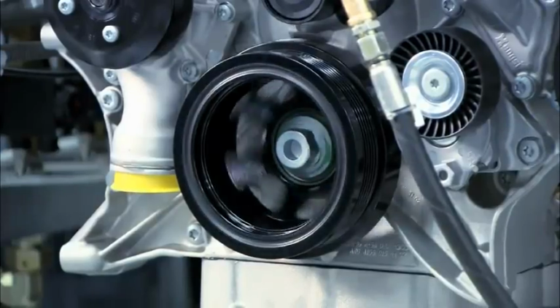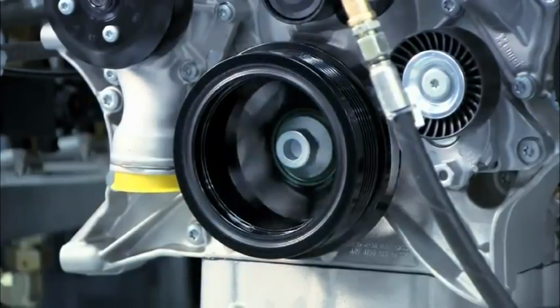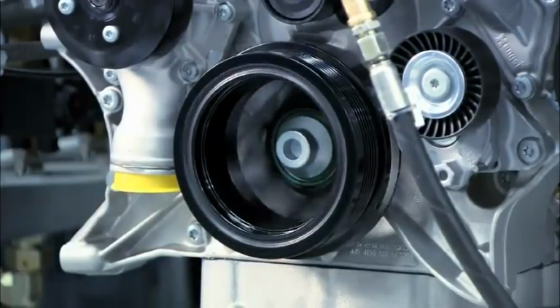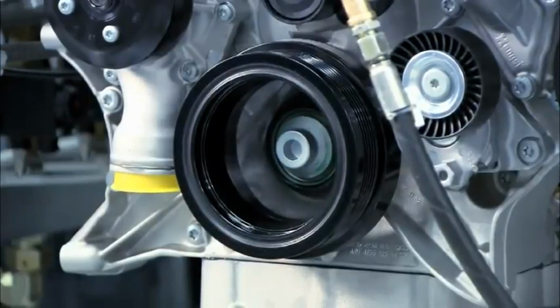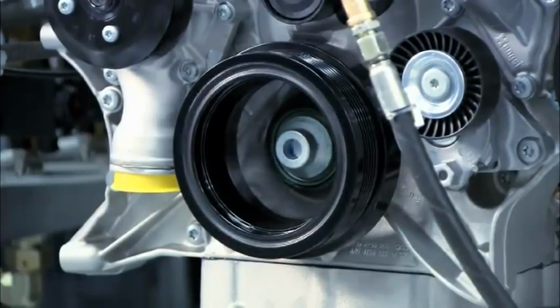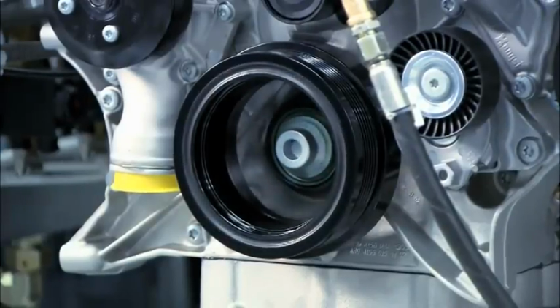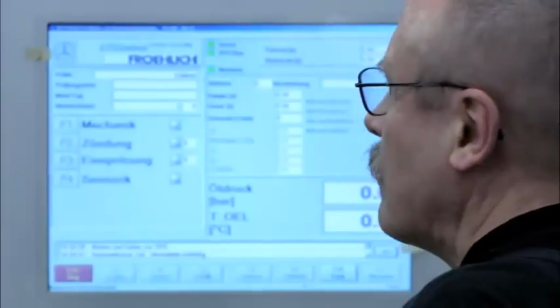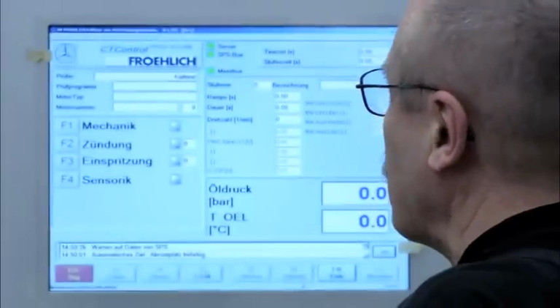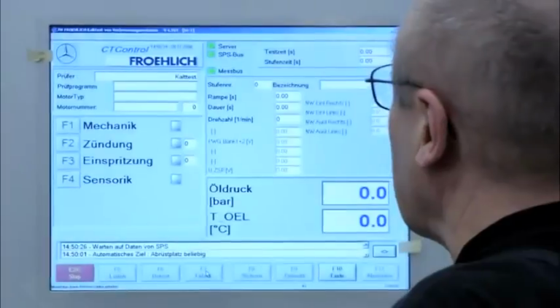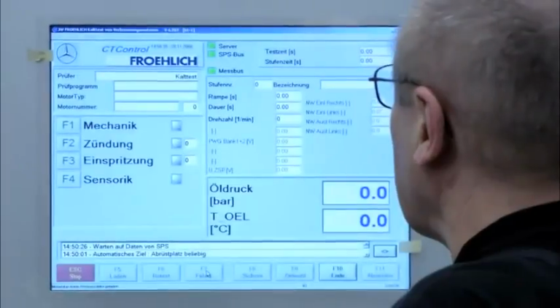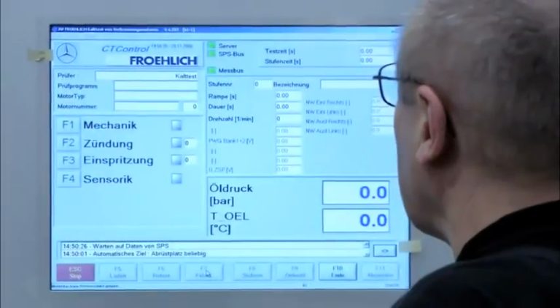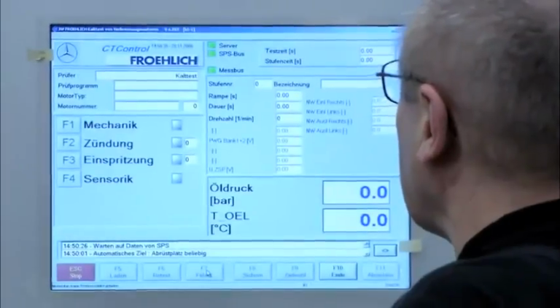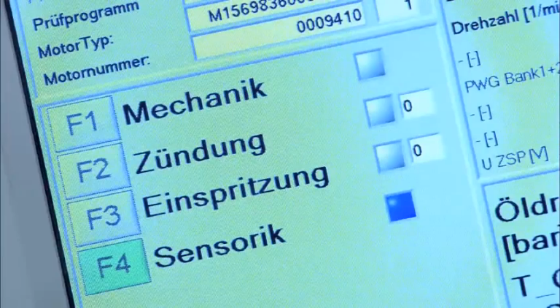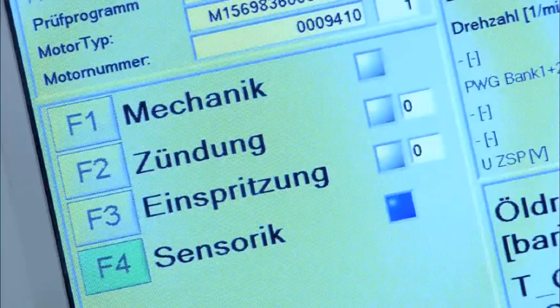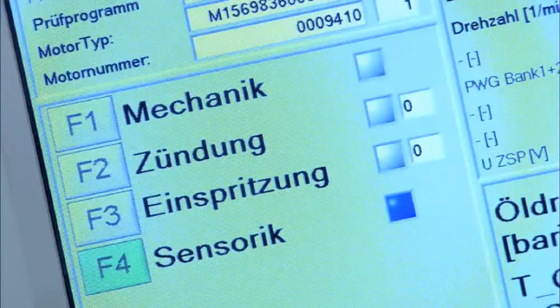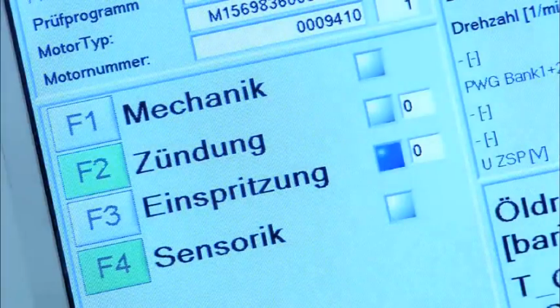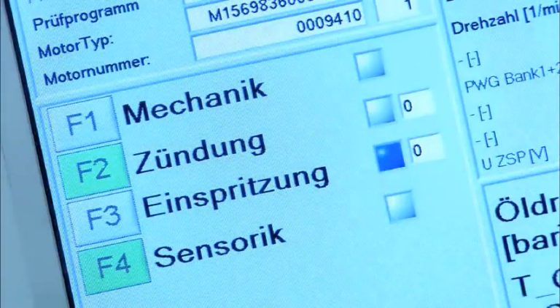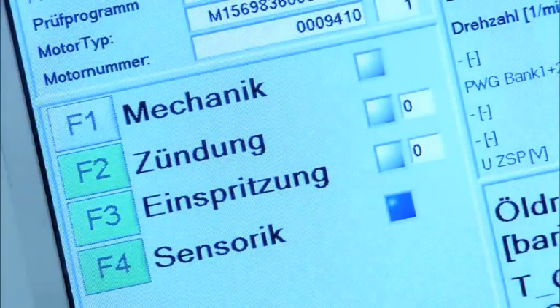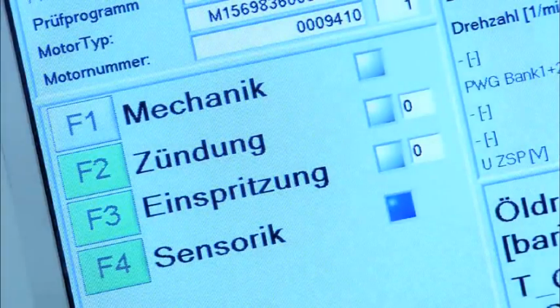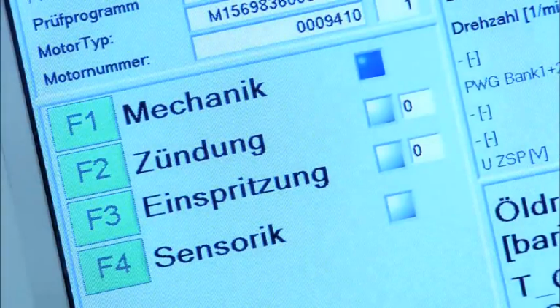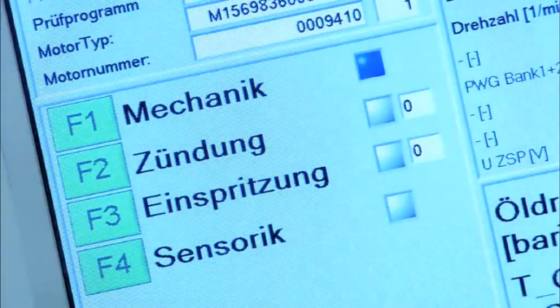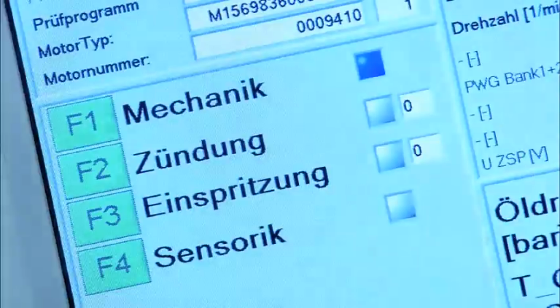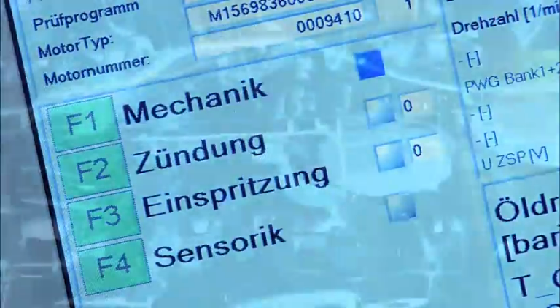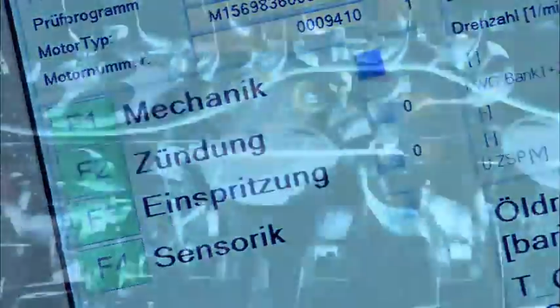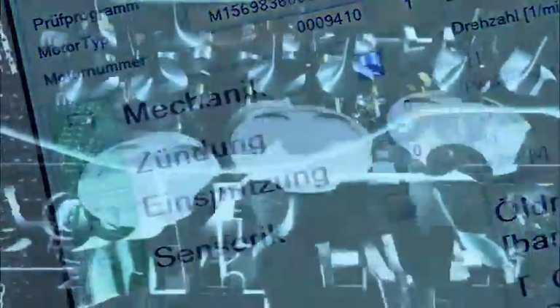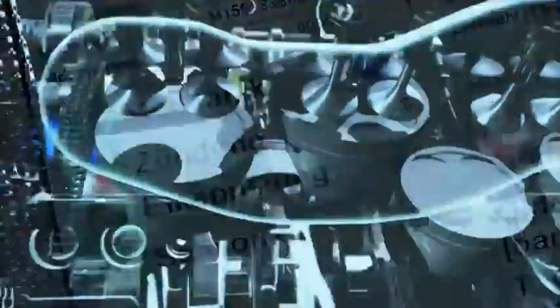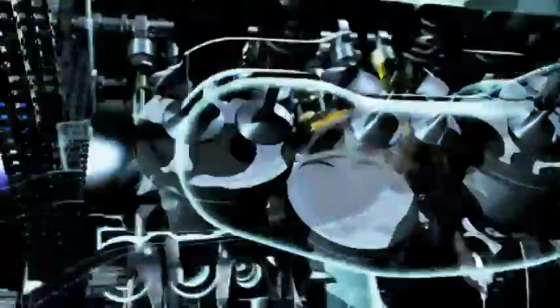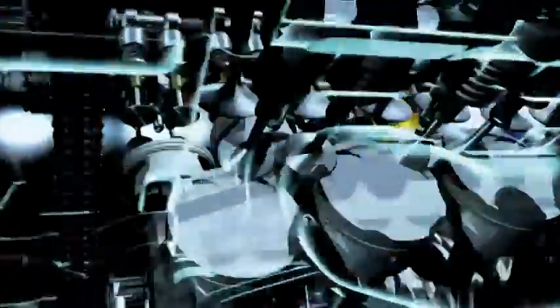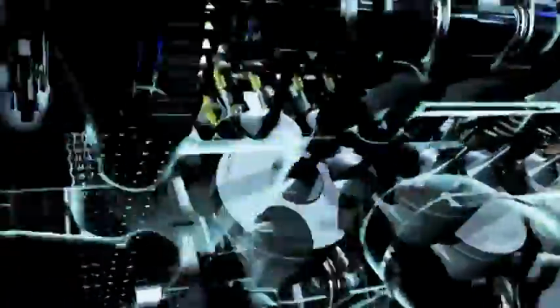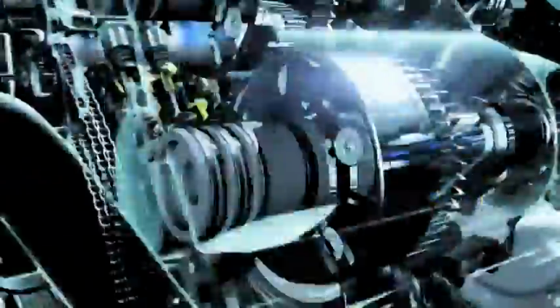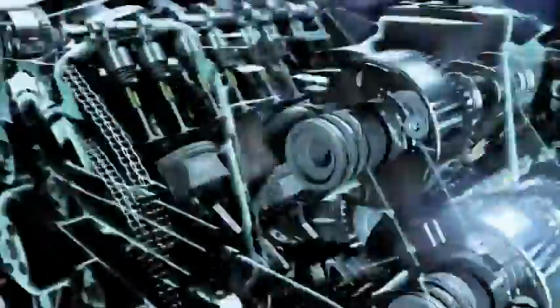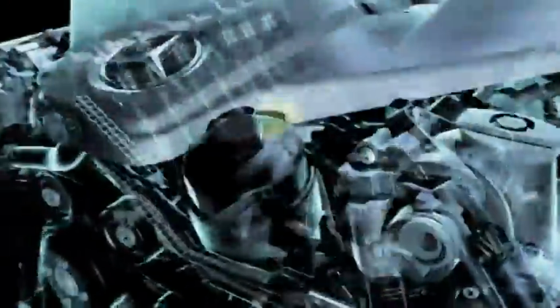Finally, on the test stand, the mechanical systems, sensor inputs, ignition and fuel injection undergo additional tests to ensure the engine will run problem-free for years to come.